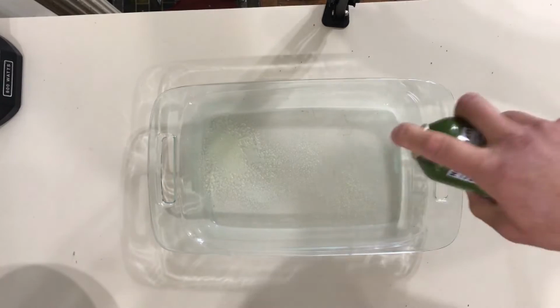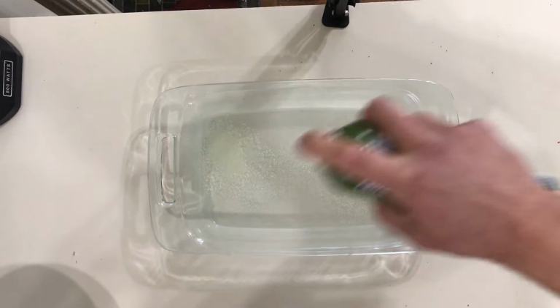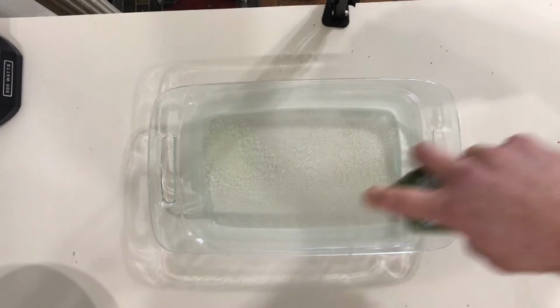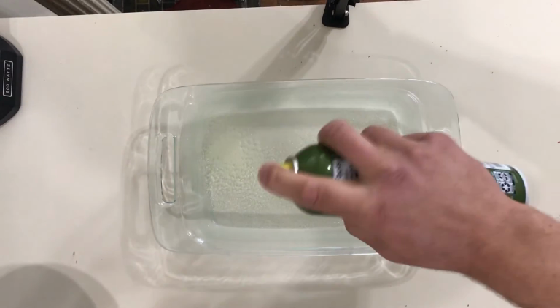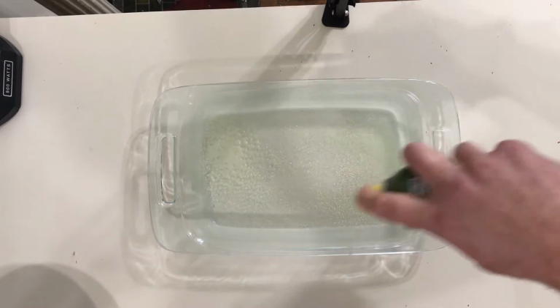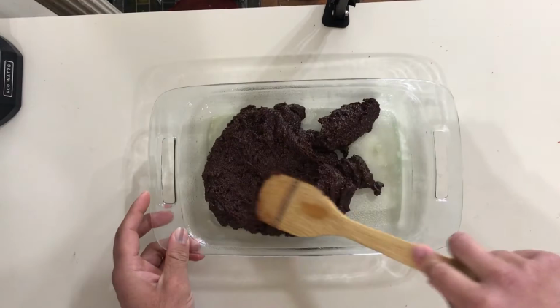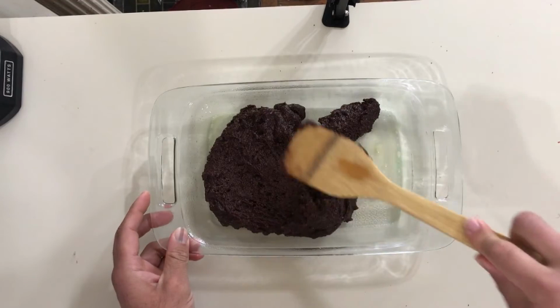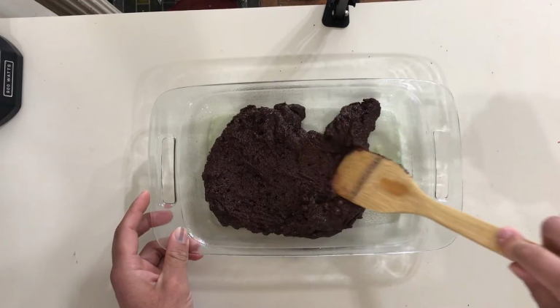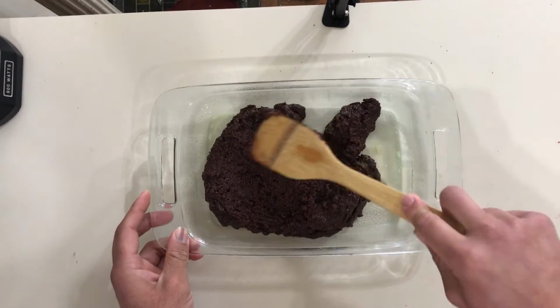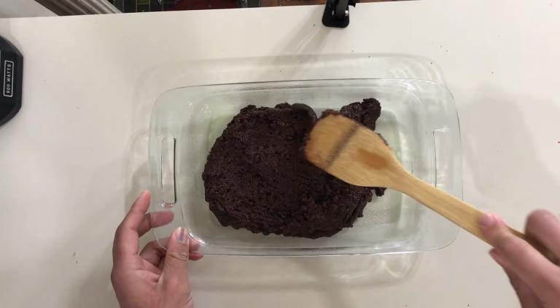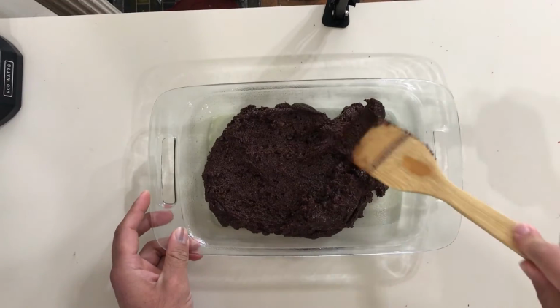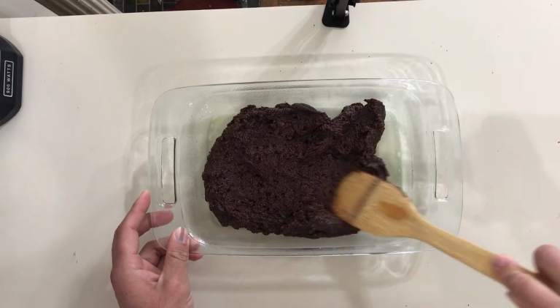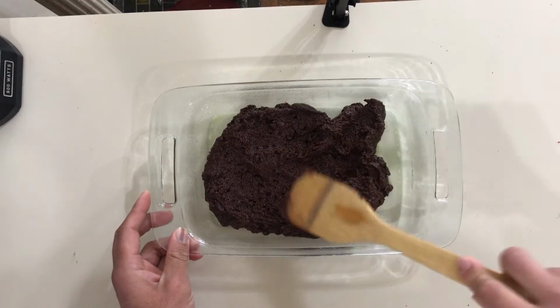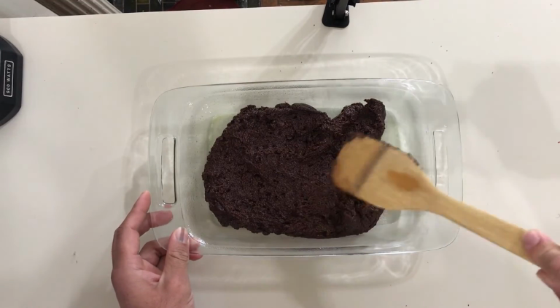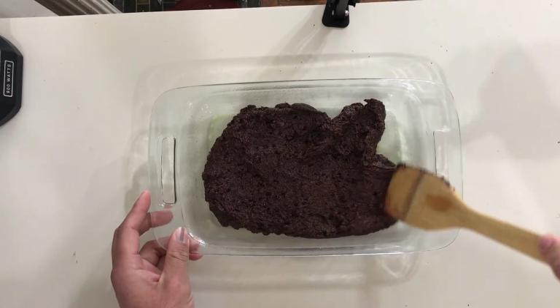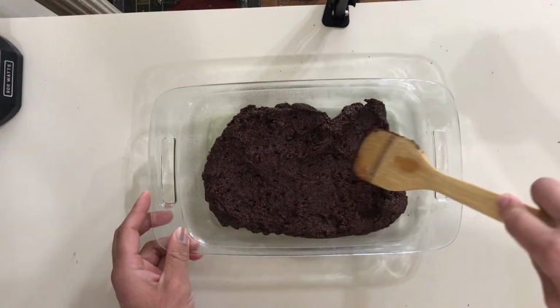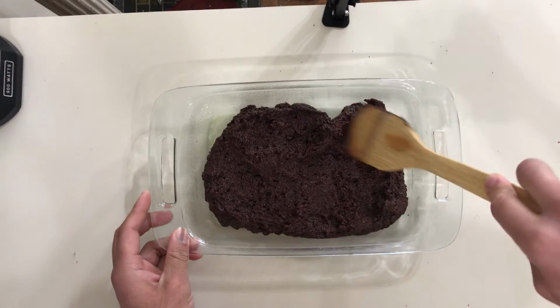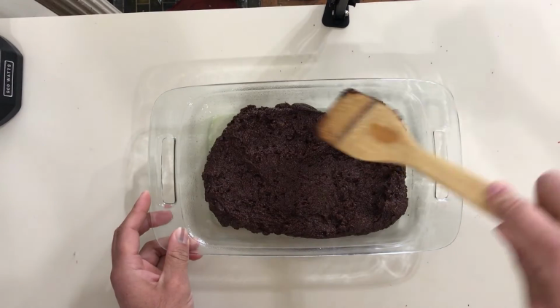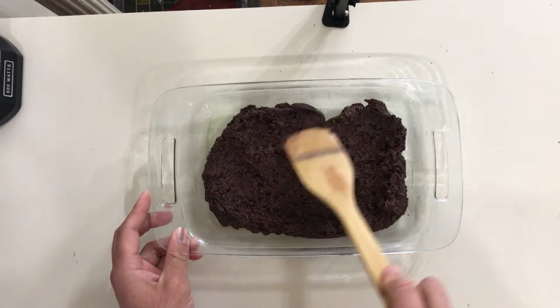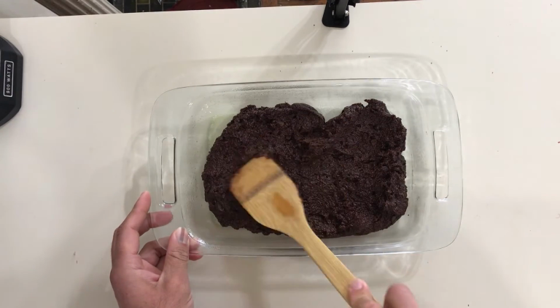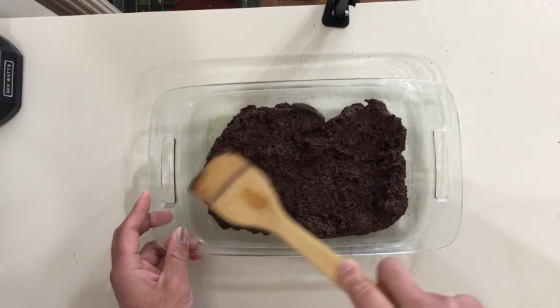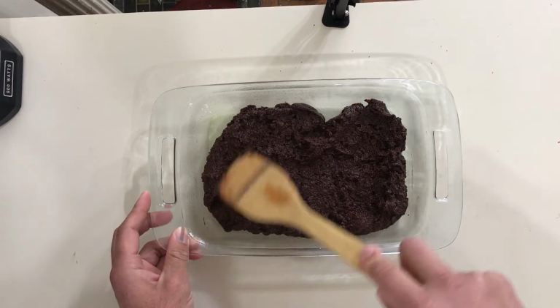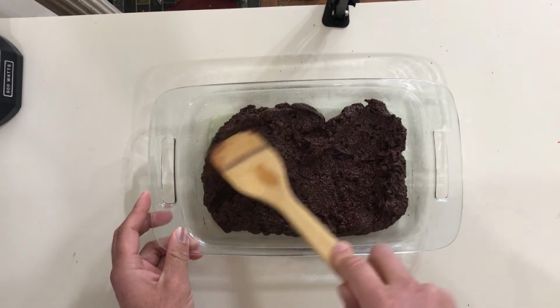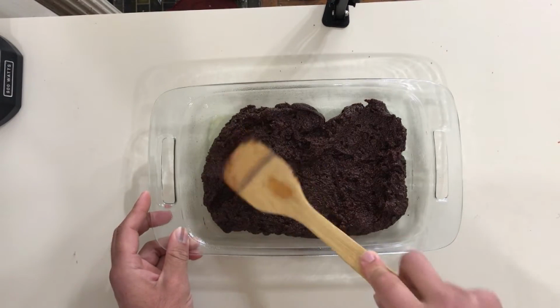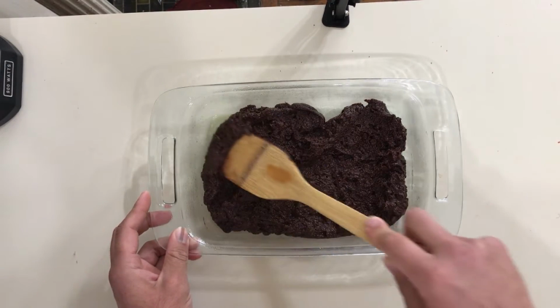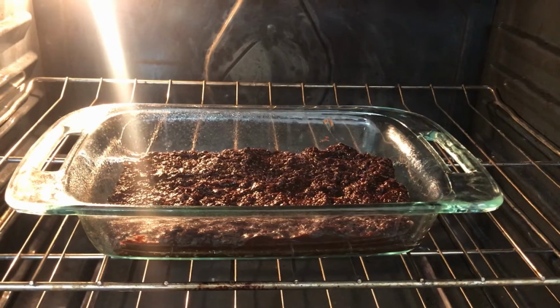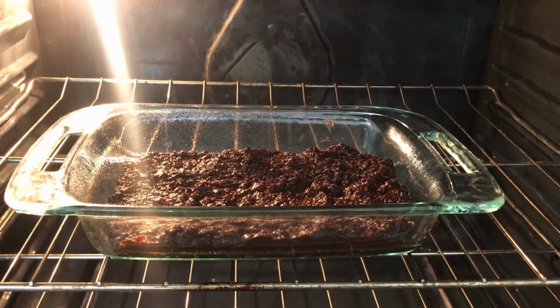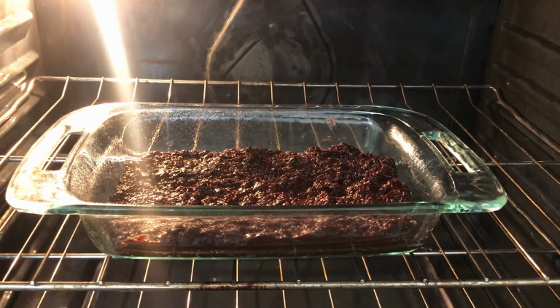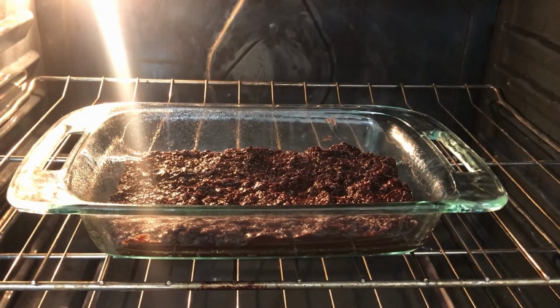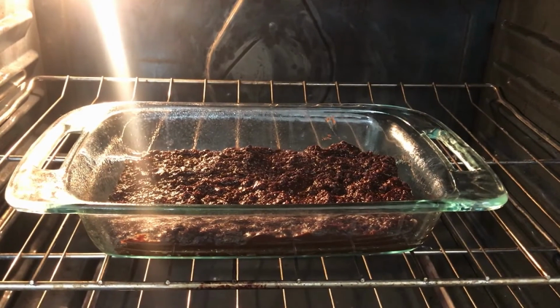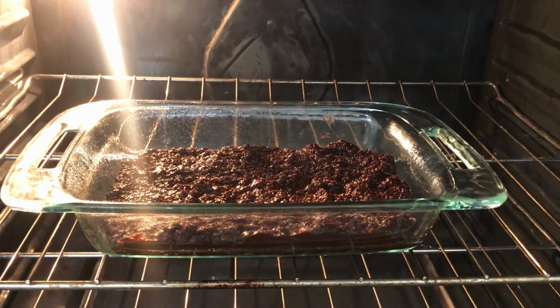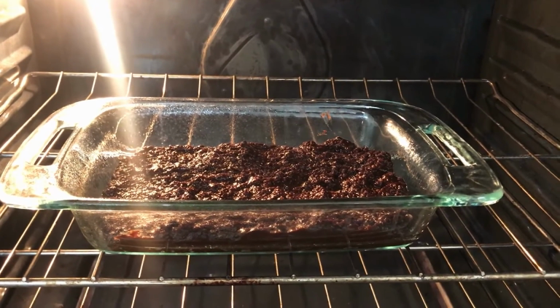After that's done, add some cooking spray to your pan of choice and add in your mixture. This is almond flour, so it looks to be a little thicker than traditional brownie batter. And I'm going to let it cook for about 25 minutes.